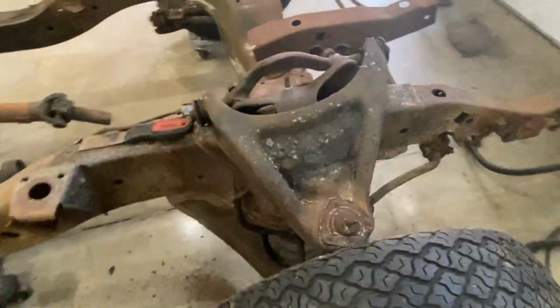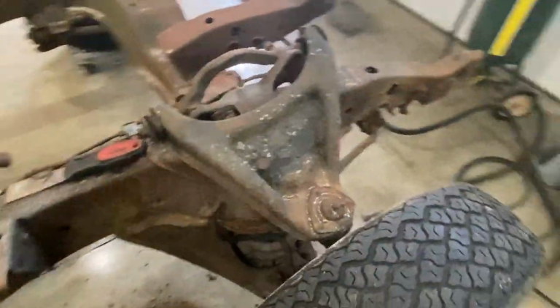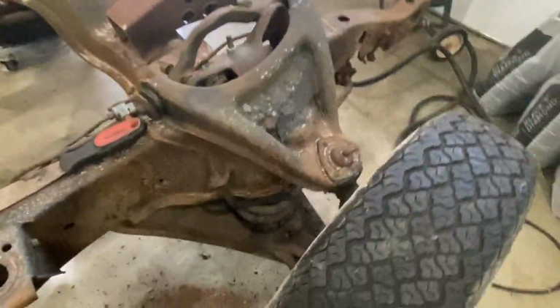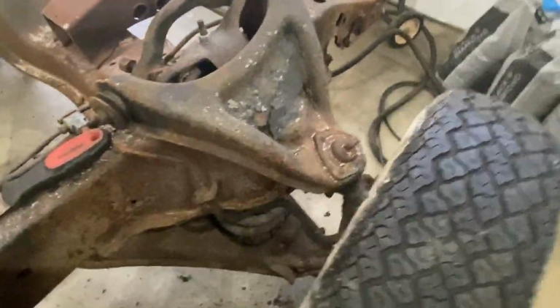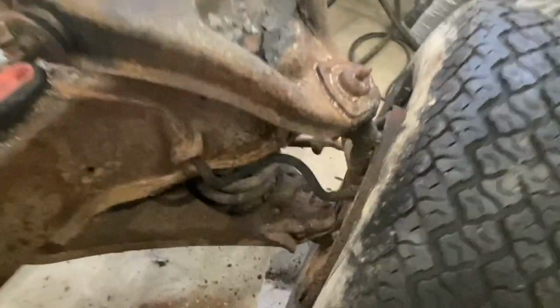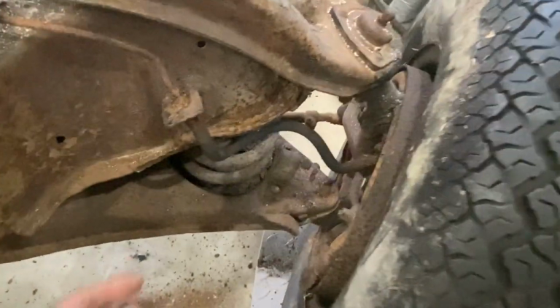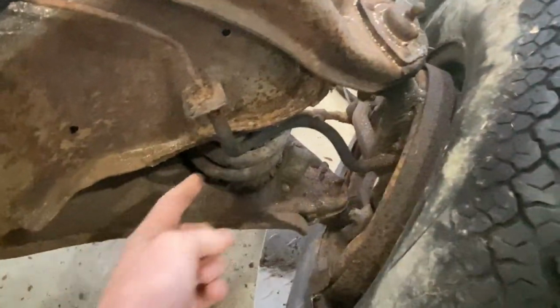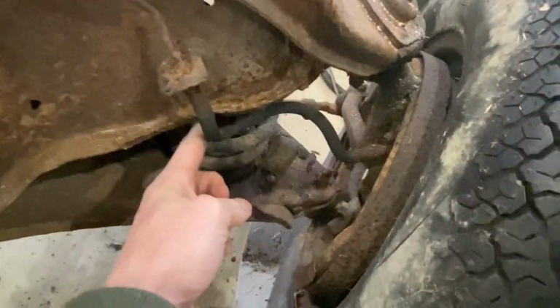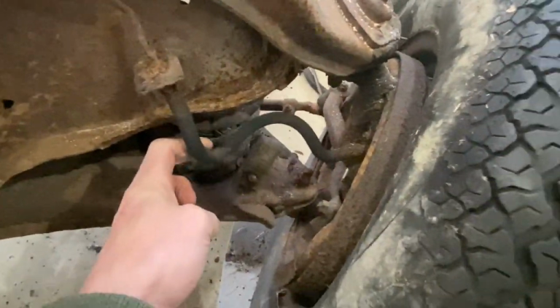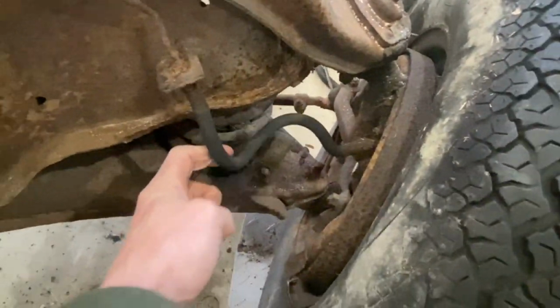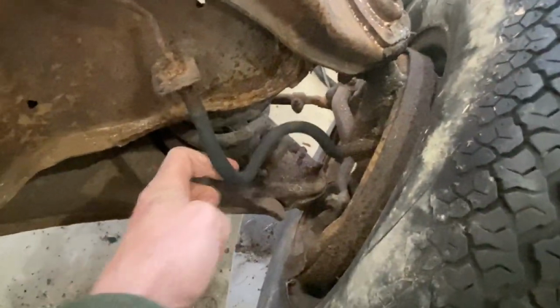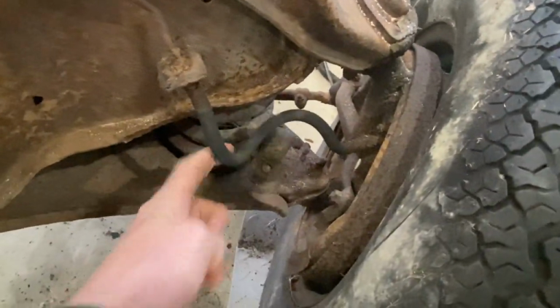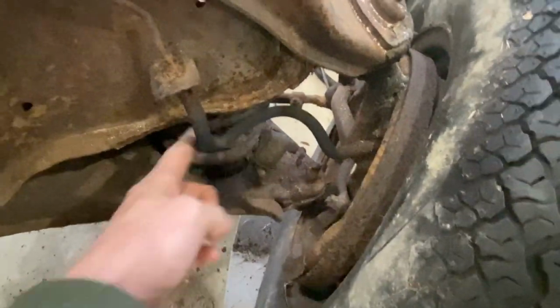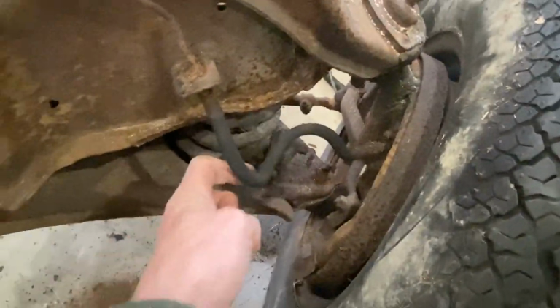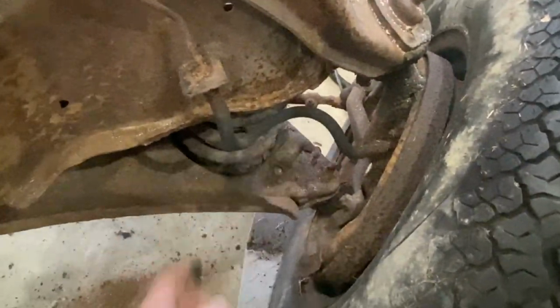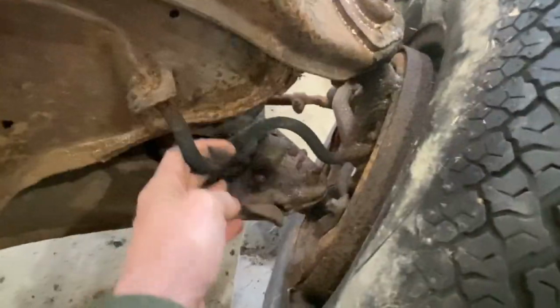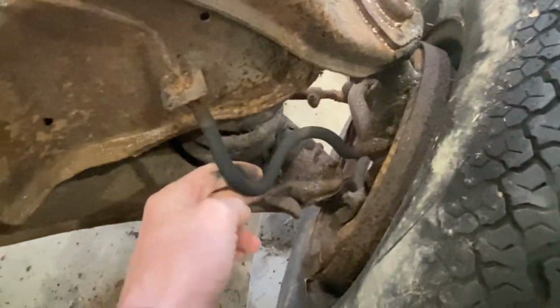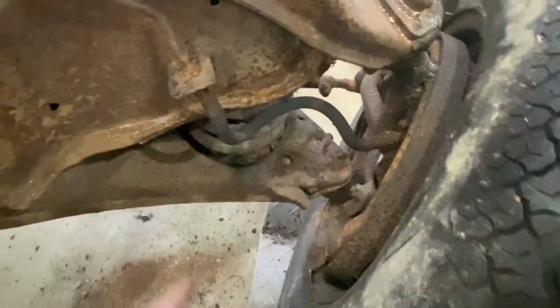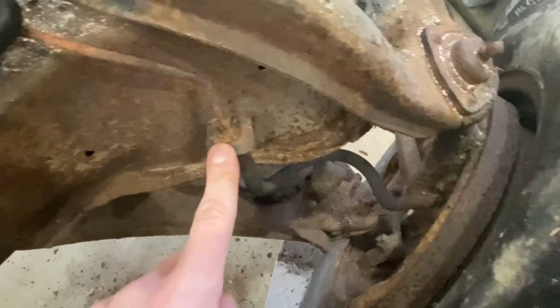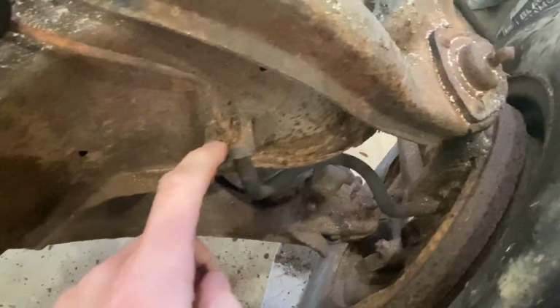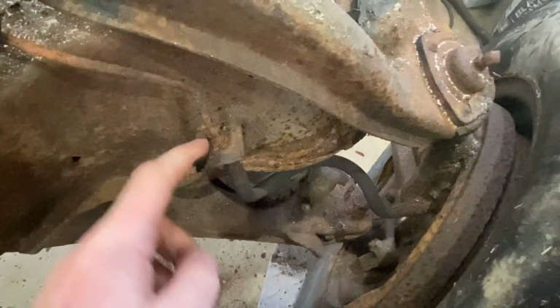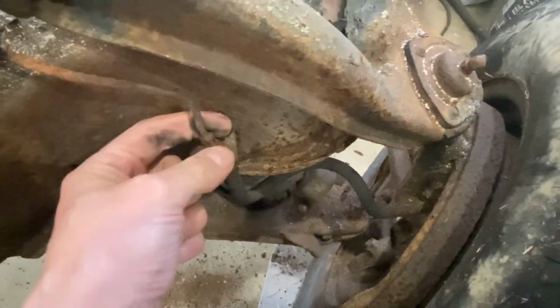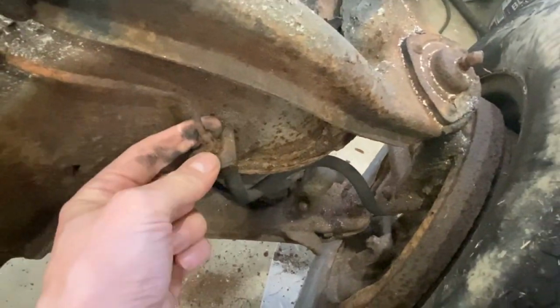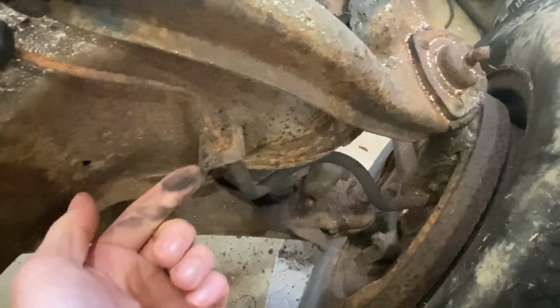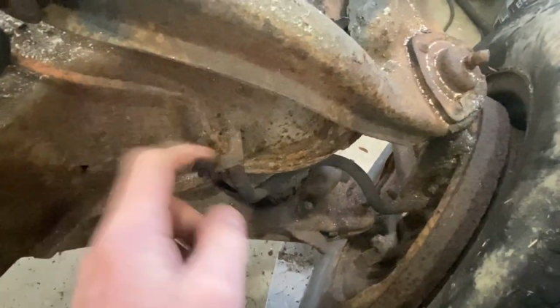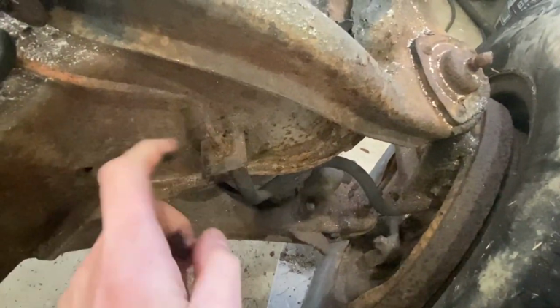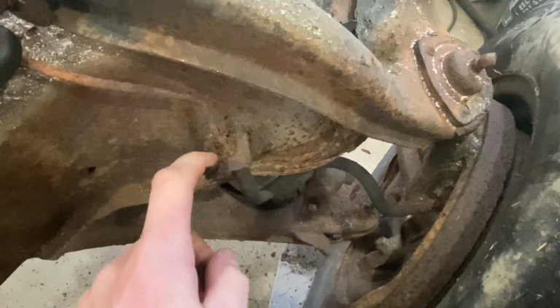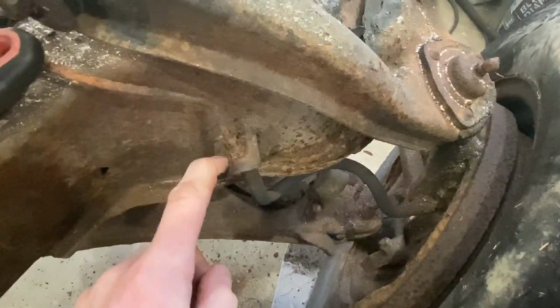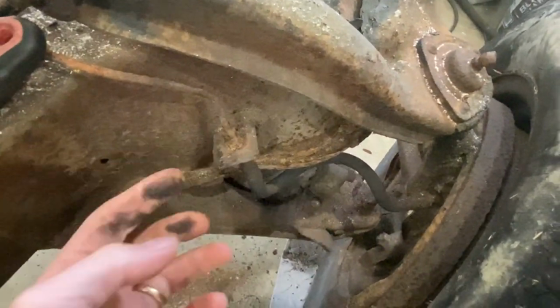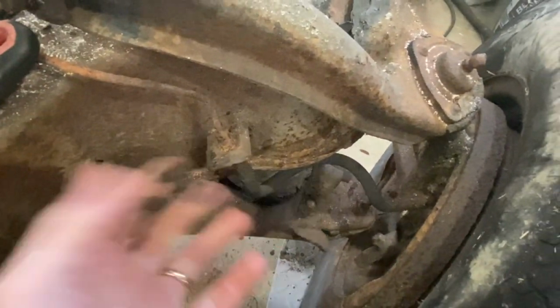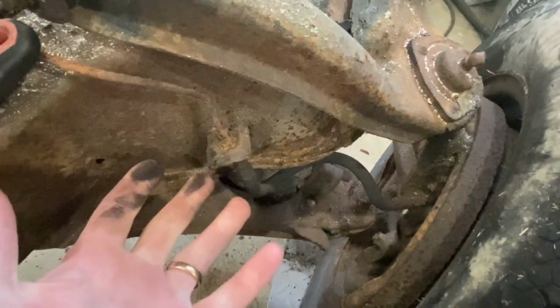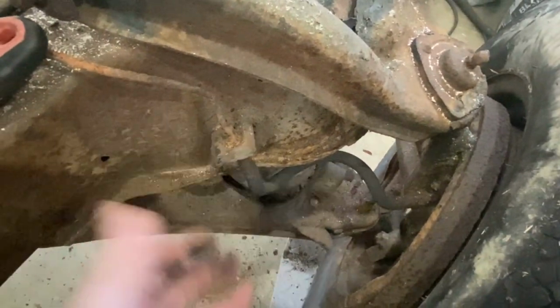Over around this side, you can see somebody put the brake hose on way too tight and twisted it all up, so that's definitely screwed up. The little clips that hold the rubber brake lines to the frame are rotted off.